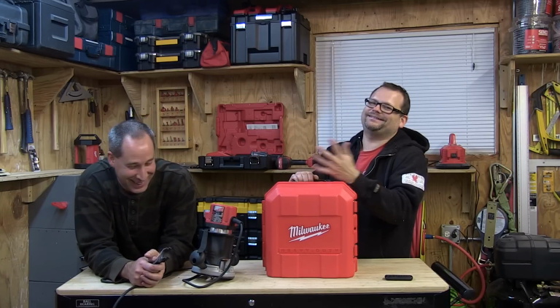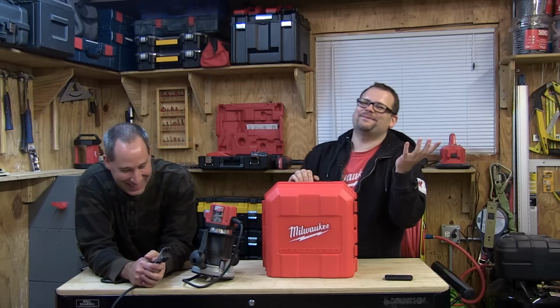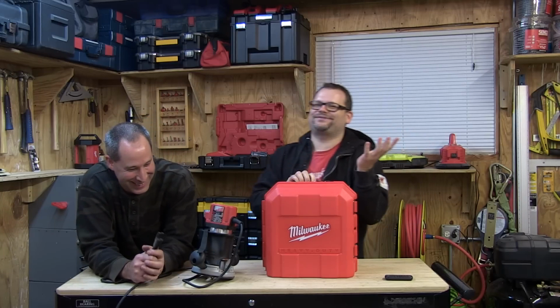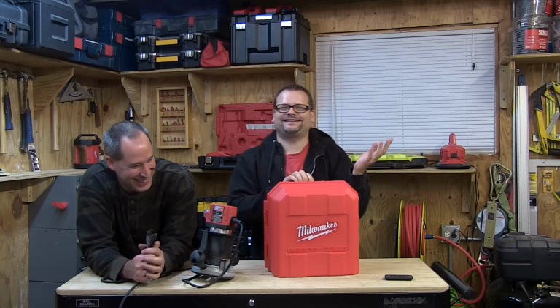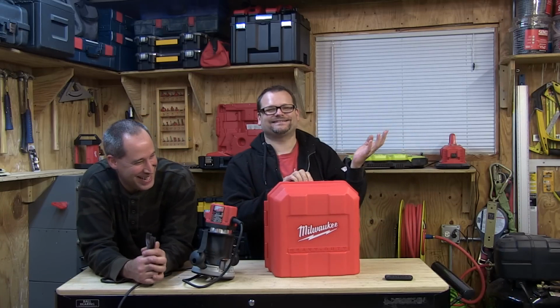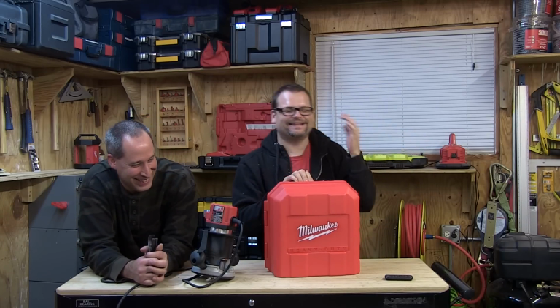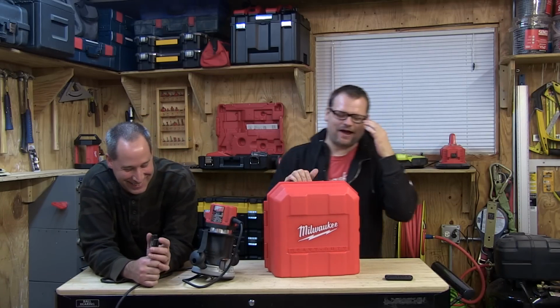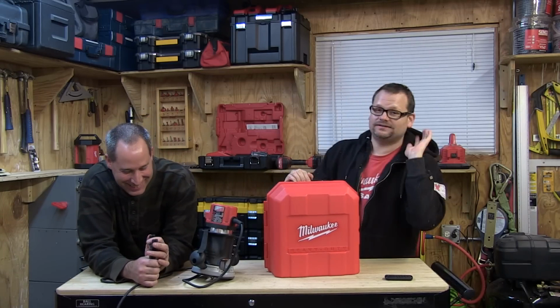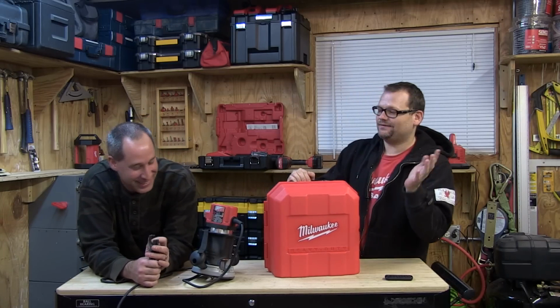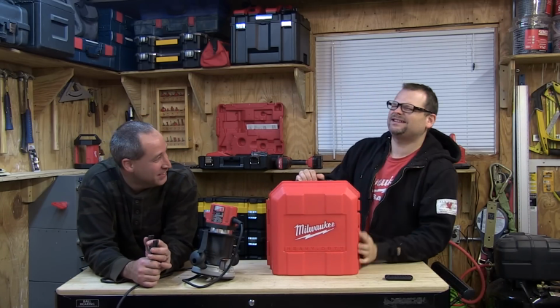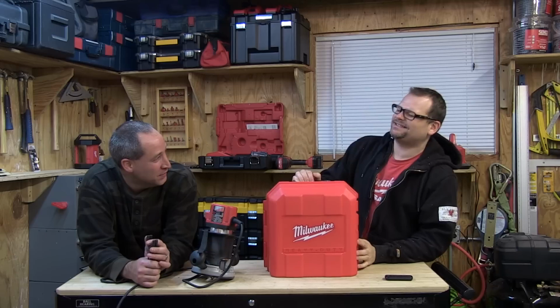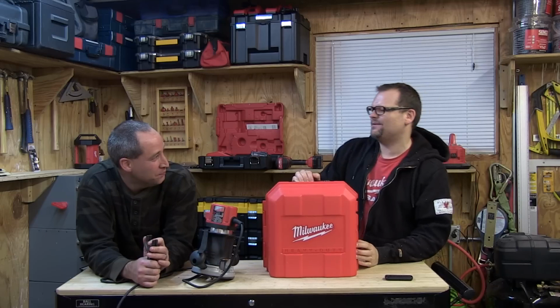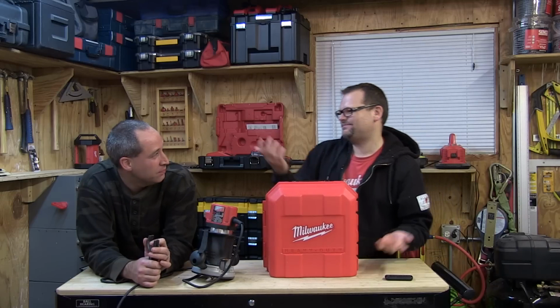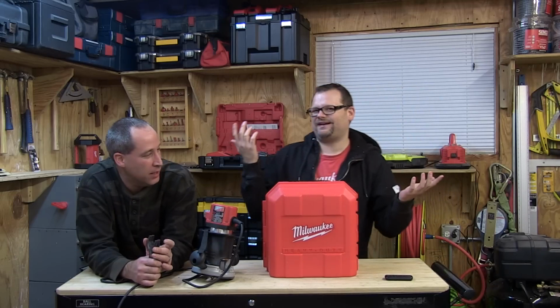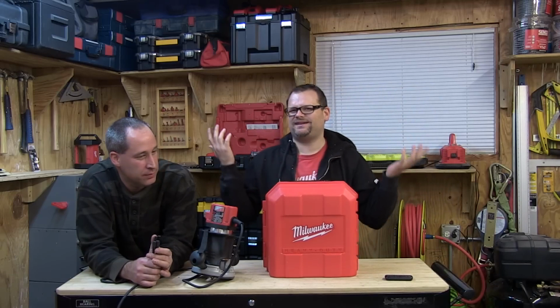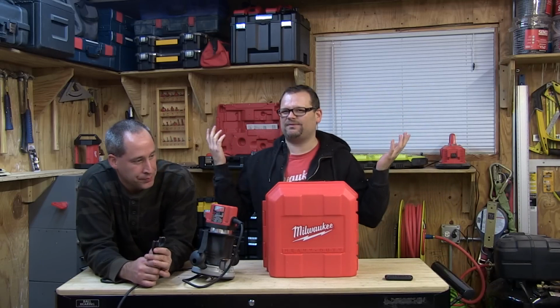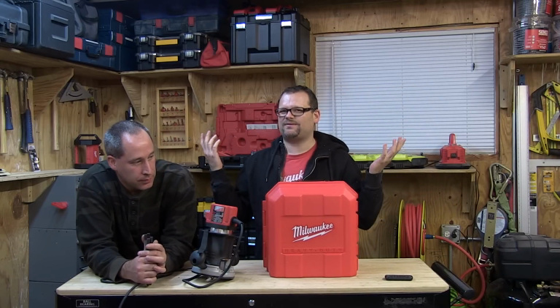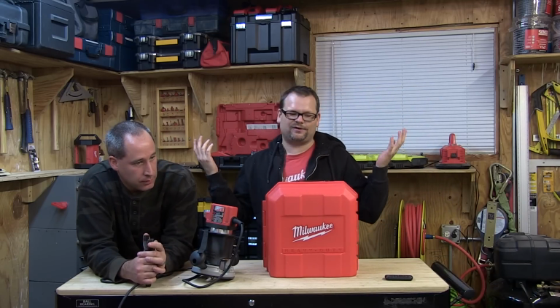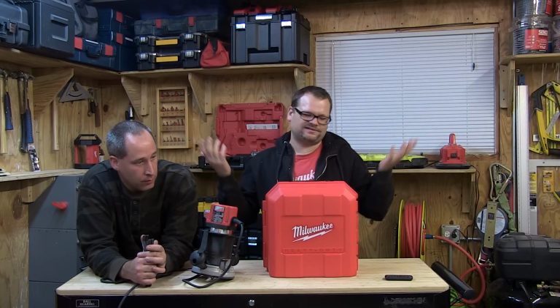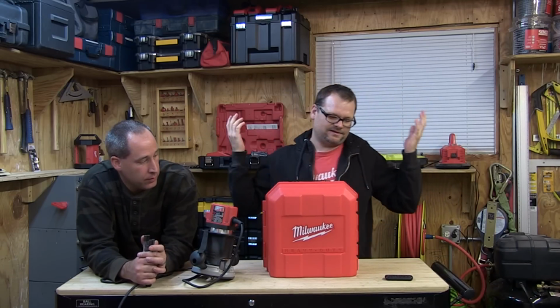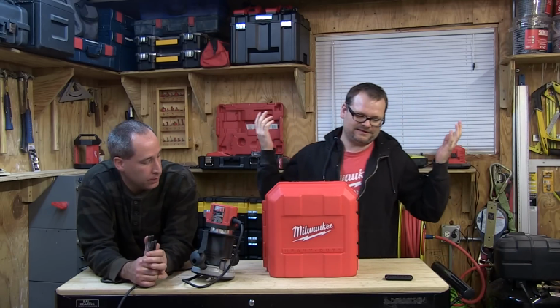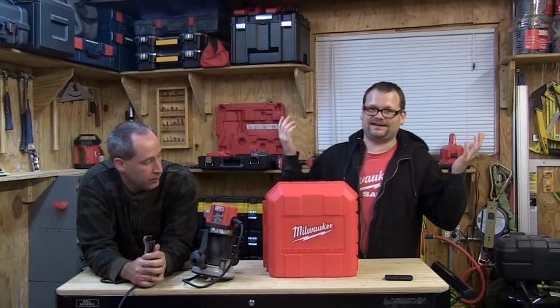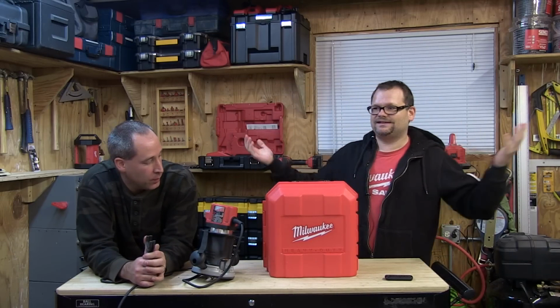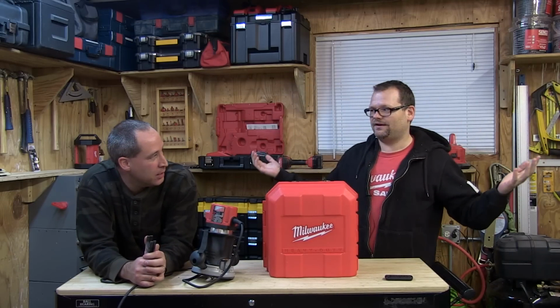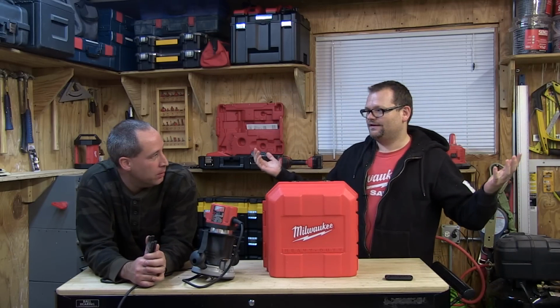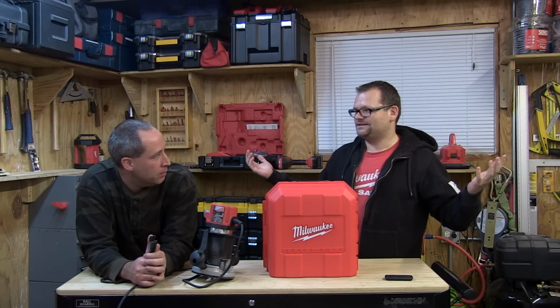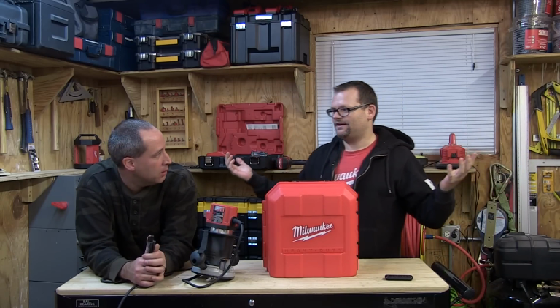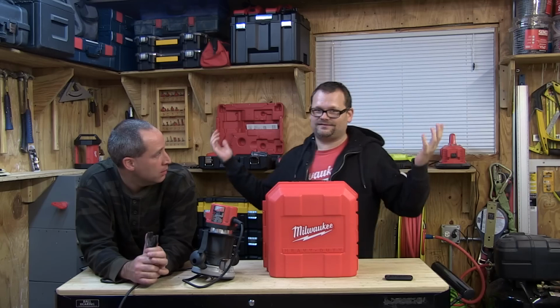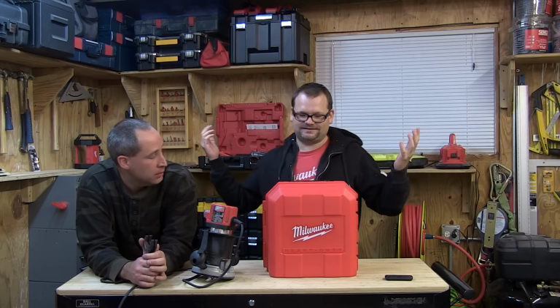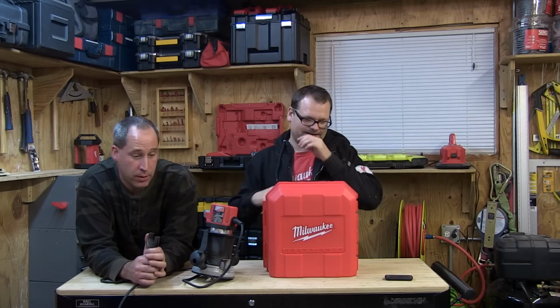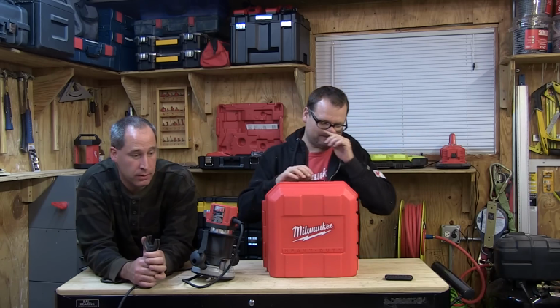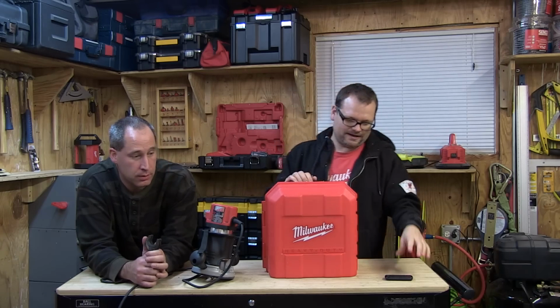As we go tomorrow I have 30 dislikes and one like. We always get dislikes though. People don't like the product, they don't like us. You want to dislike it? Well, I think it's more you. Dislike it - what does it matter? Alright, Tools in Action, check it out.